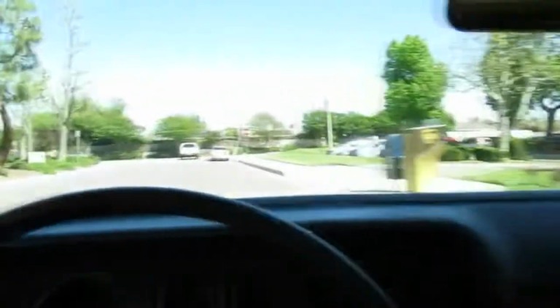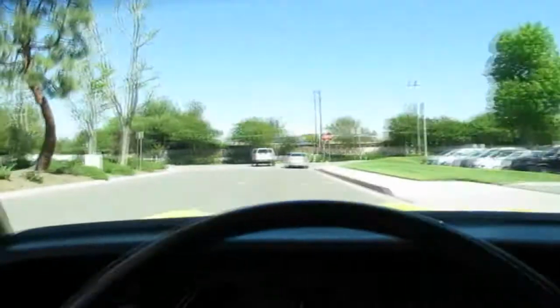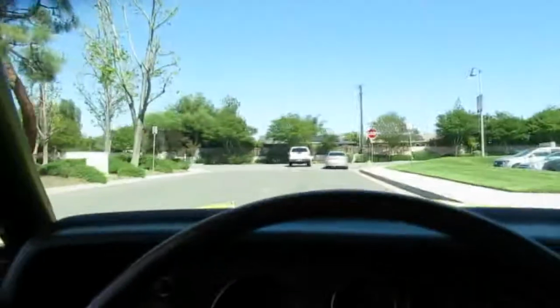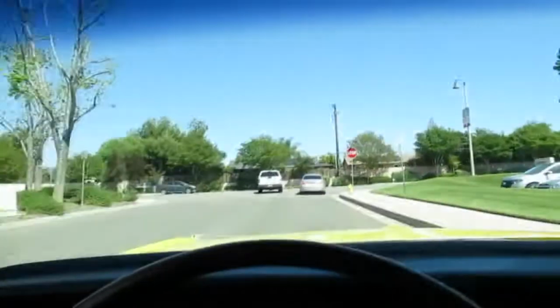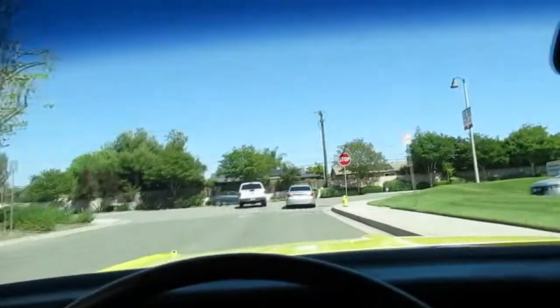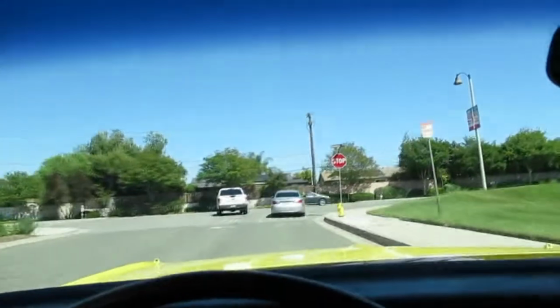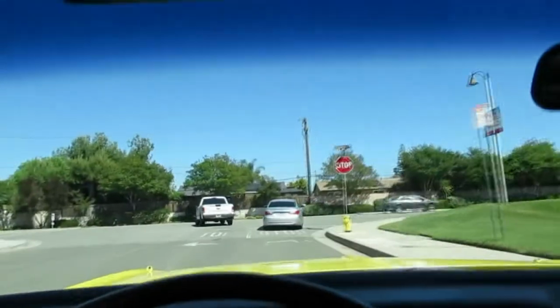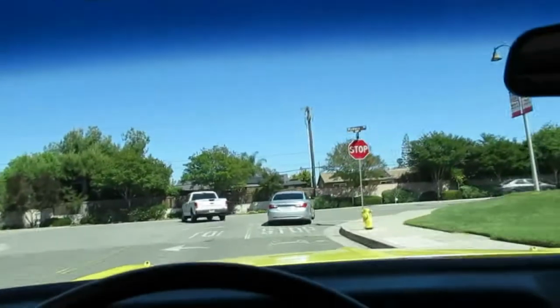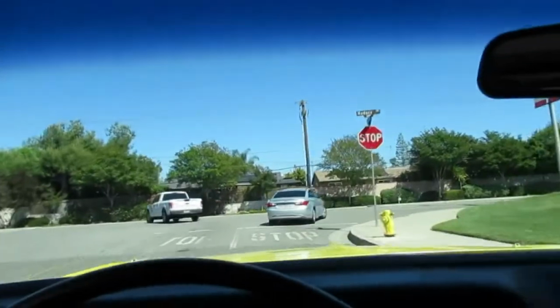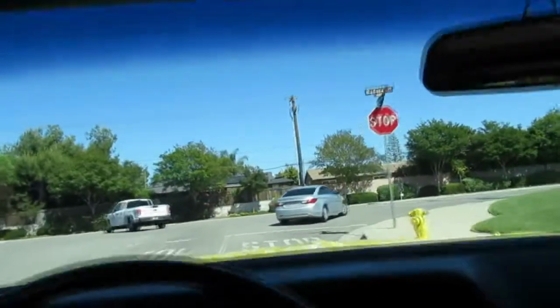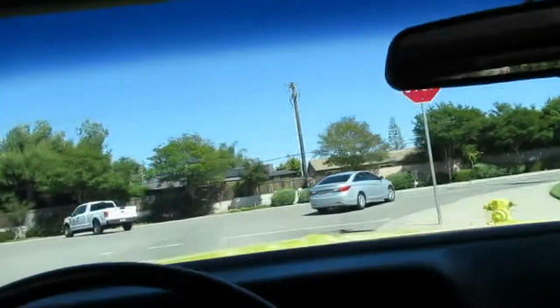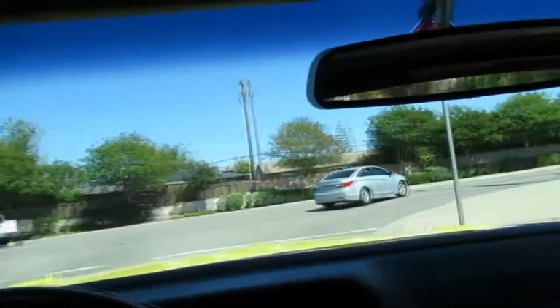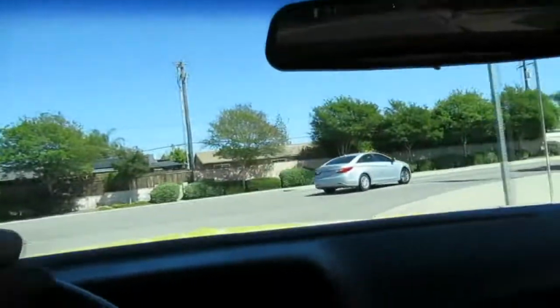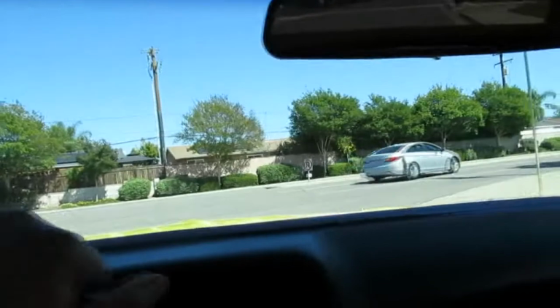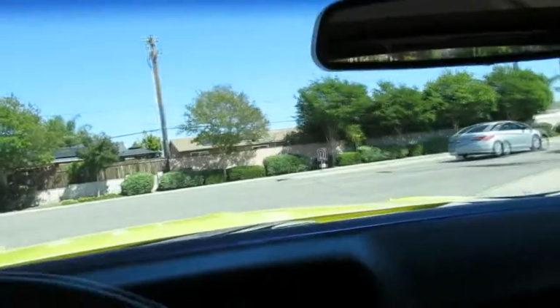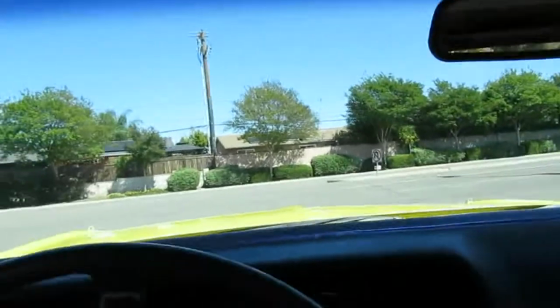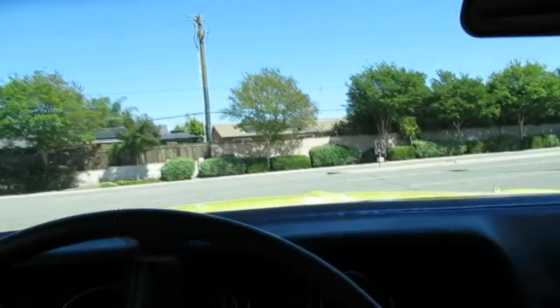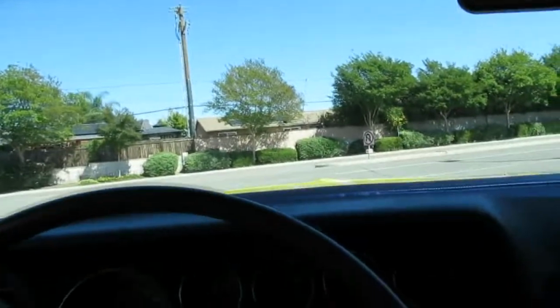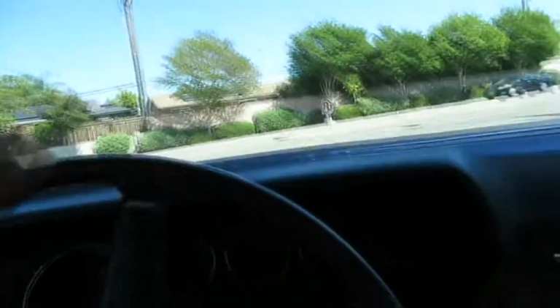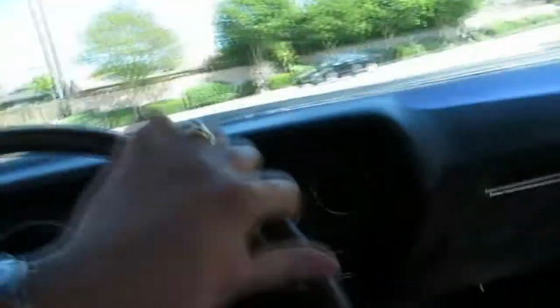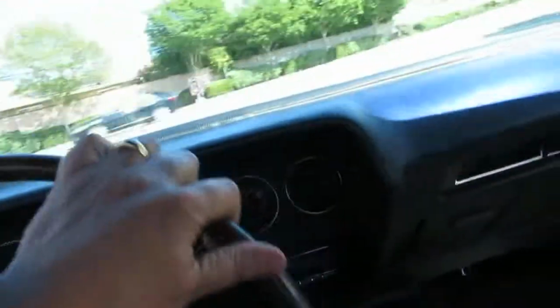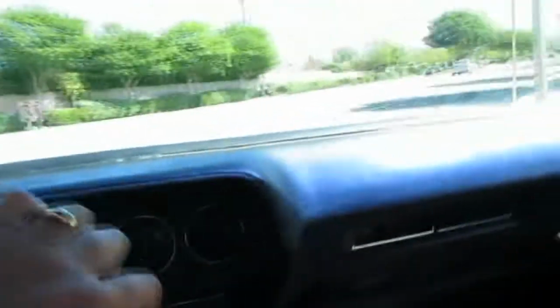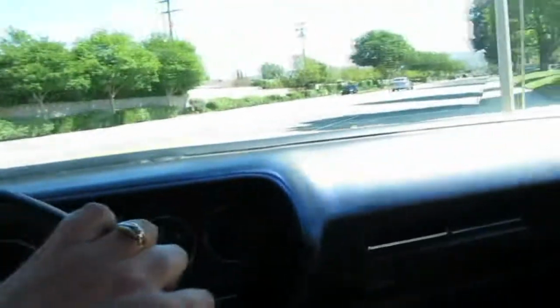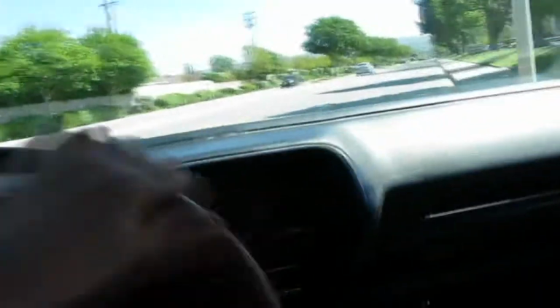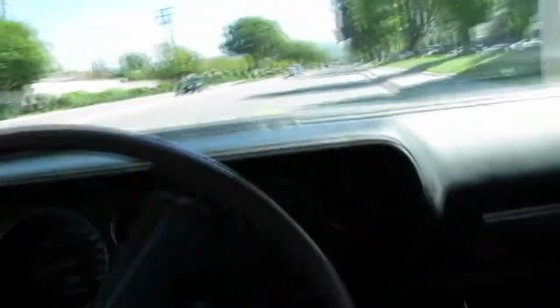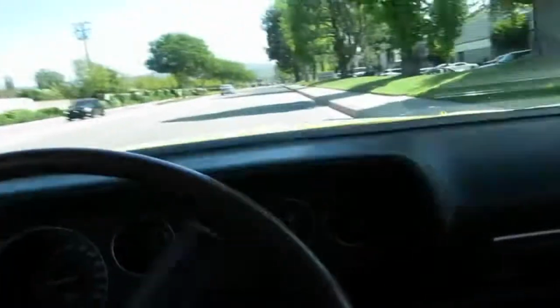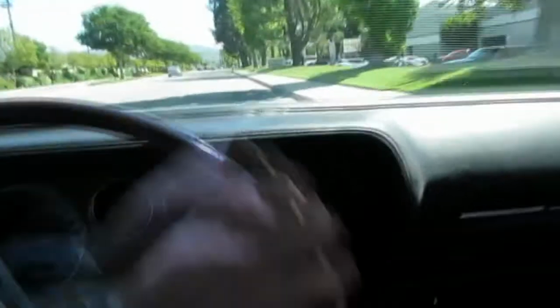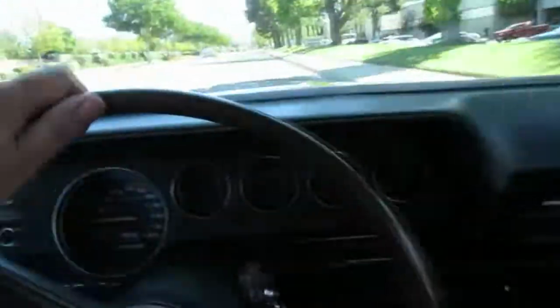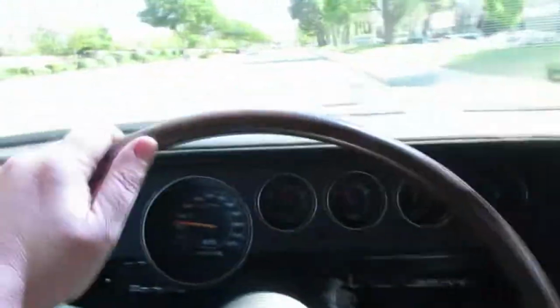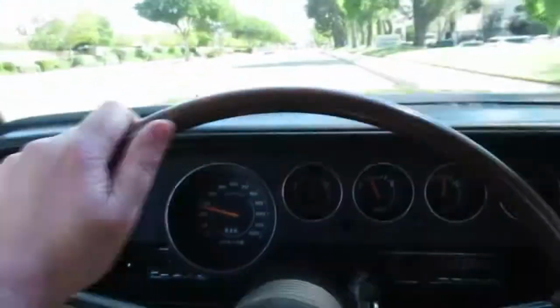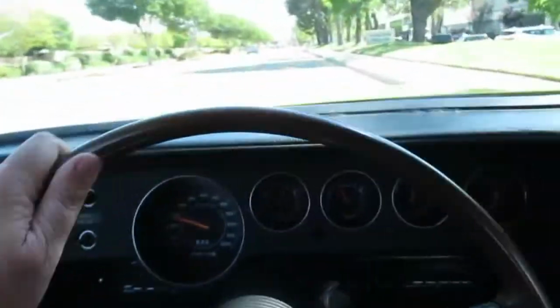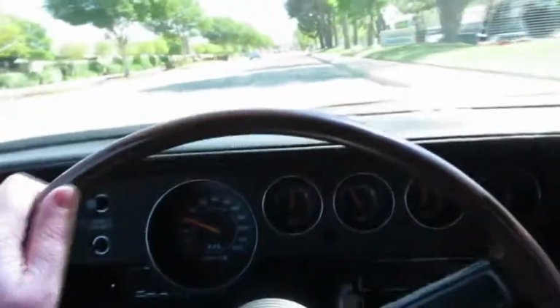But overall, the dash is decent. The top is old — it's the original convertible top. It's frayed around the back window, probably could use a new top at some point. But it works. Power. That thing runs good, man.